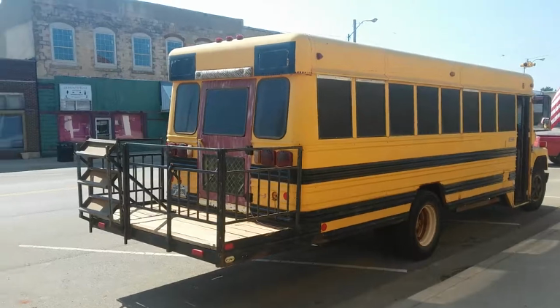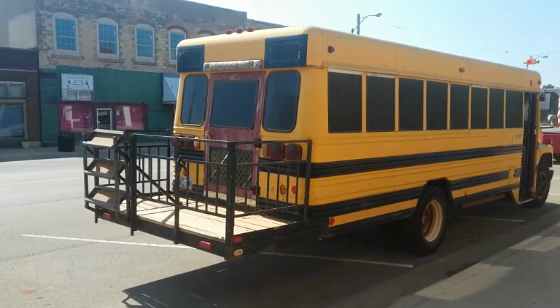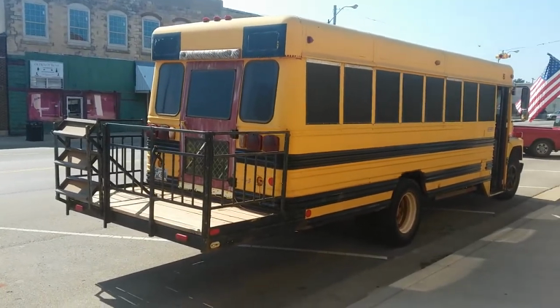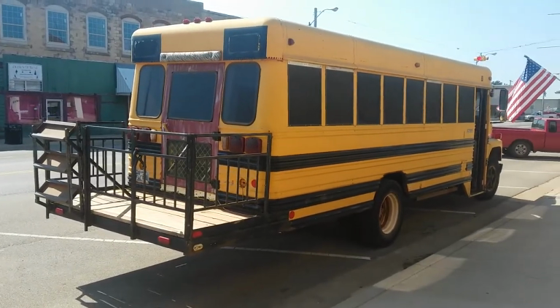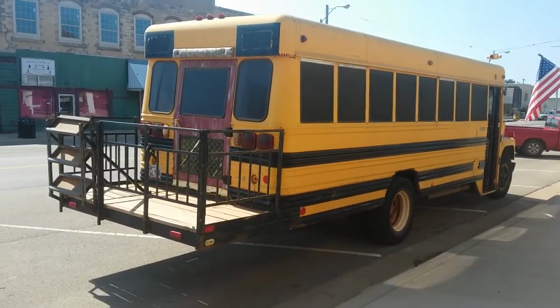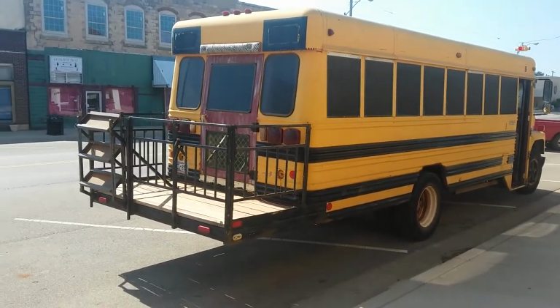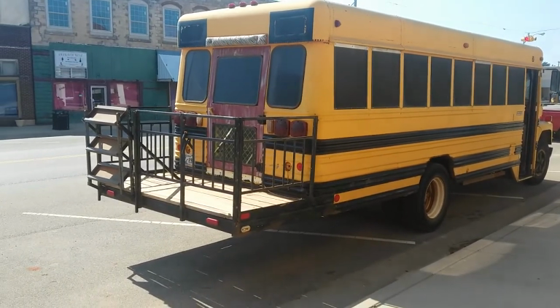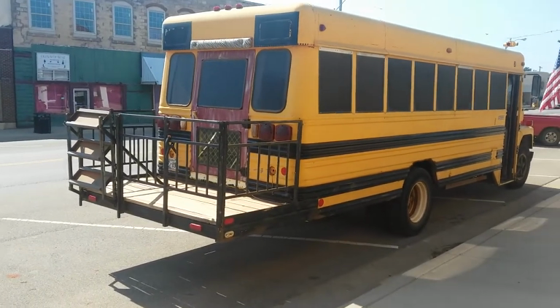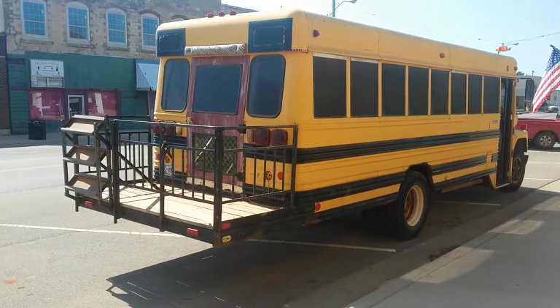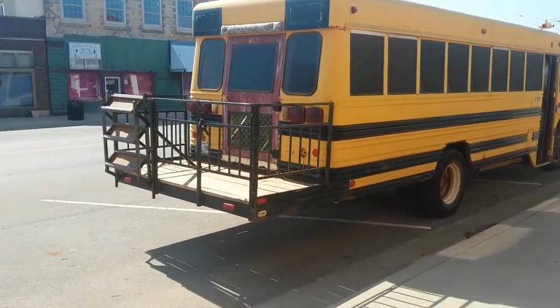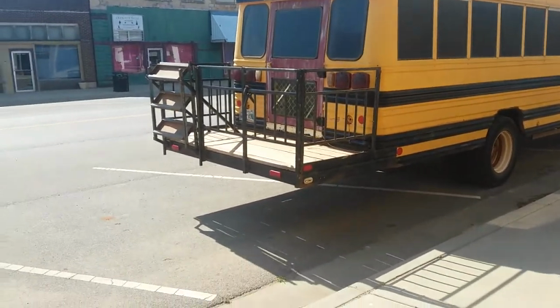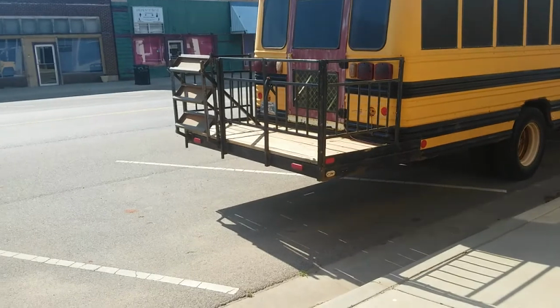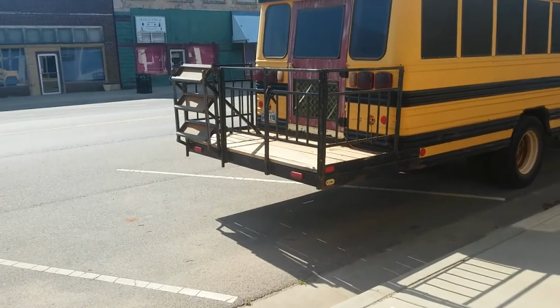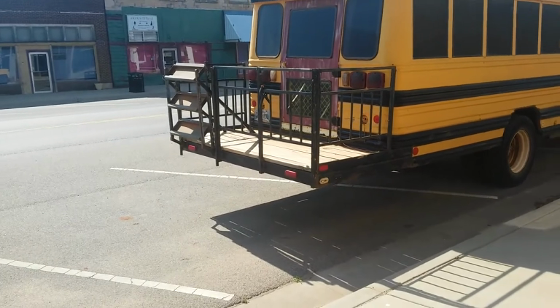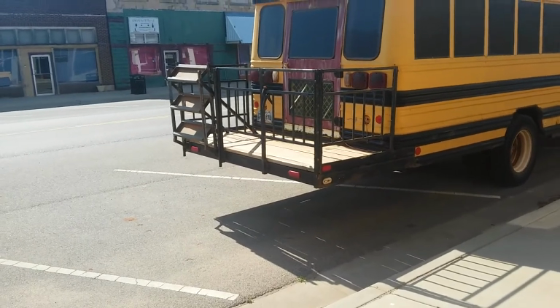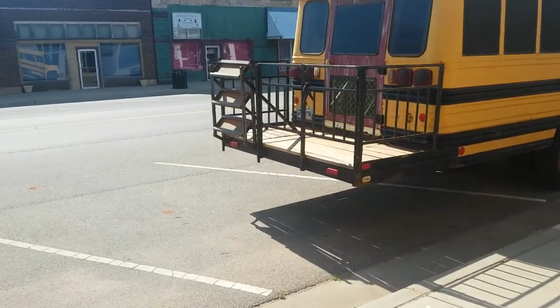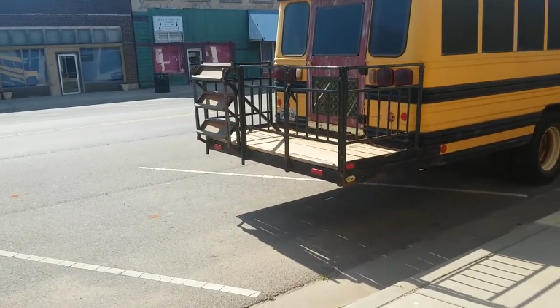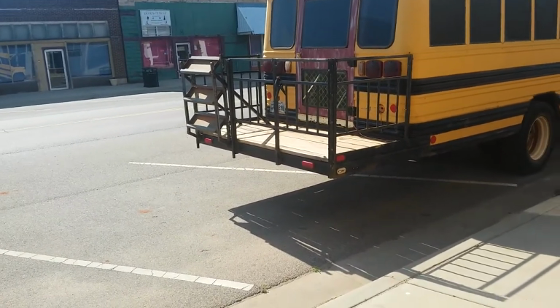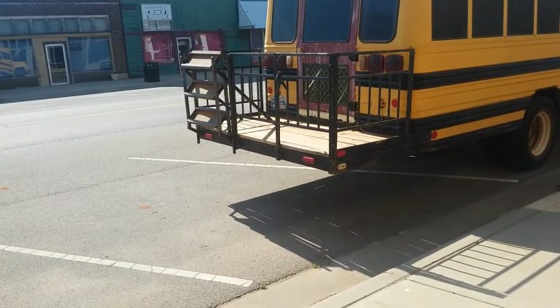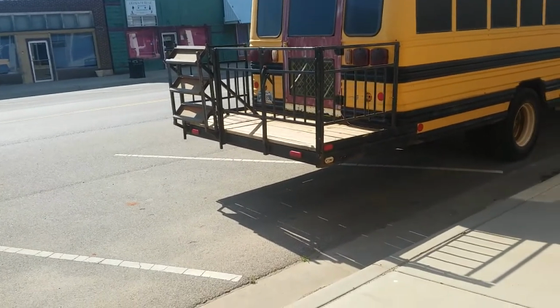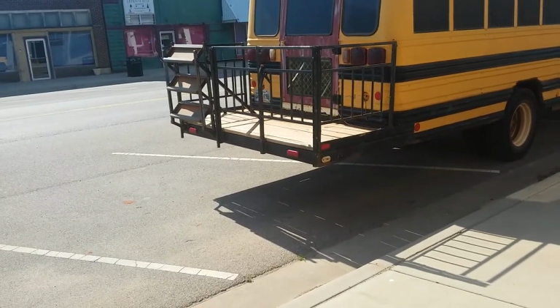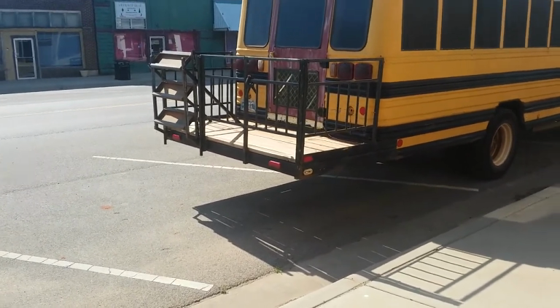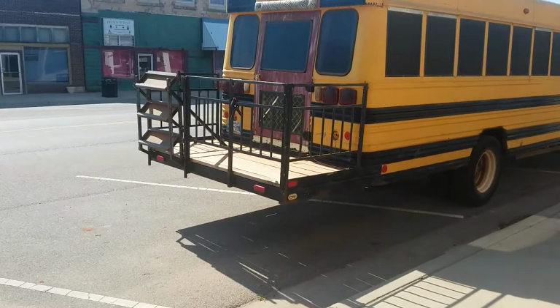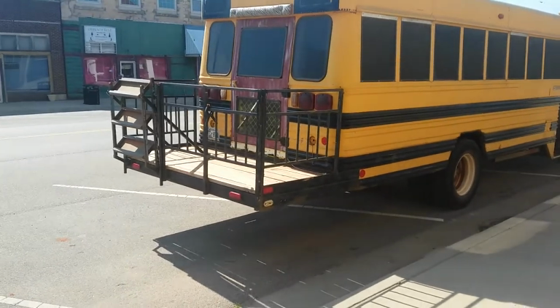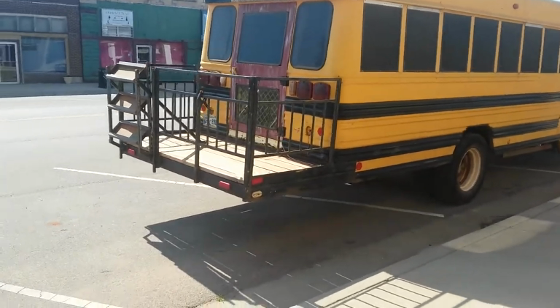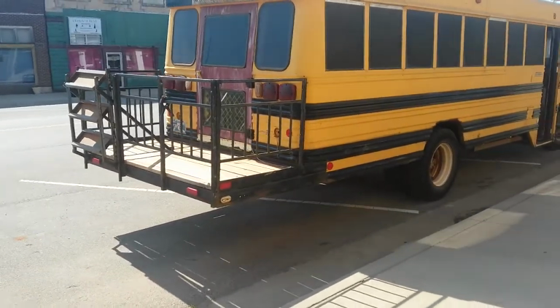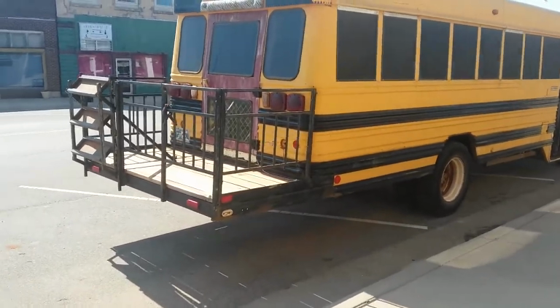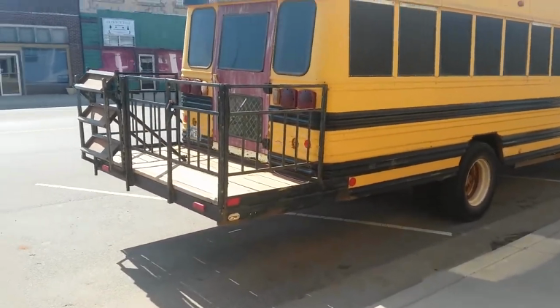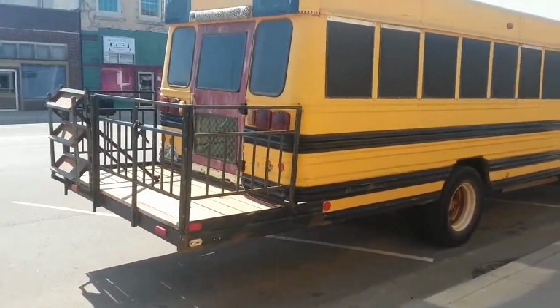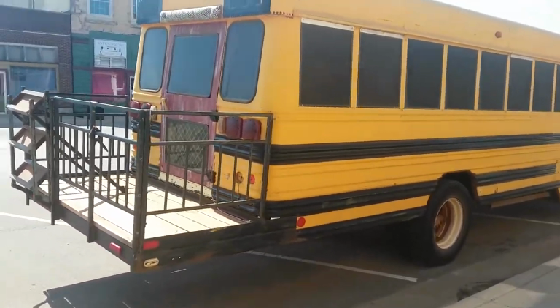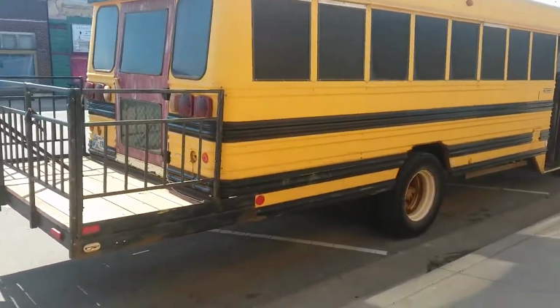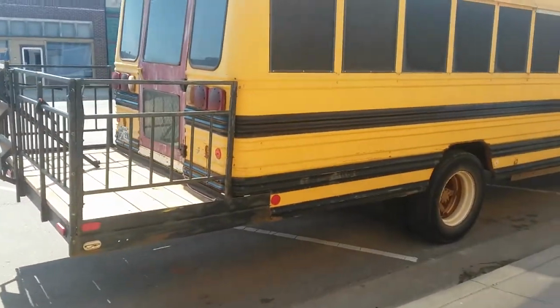I found this bus parked on Main Street here in Crescent. Look at the back porch and the stairs — I would love to have that back porch on mine. It's a short bus with no wheelchair lift.